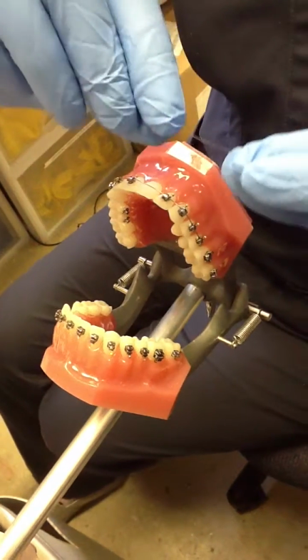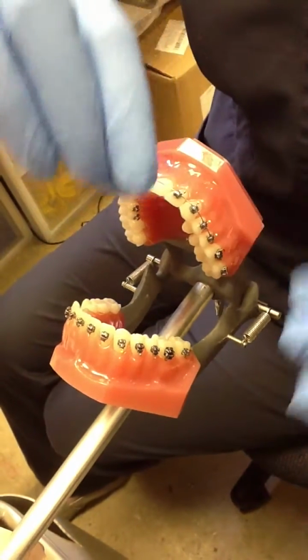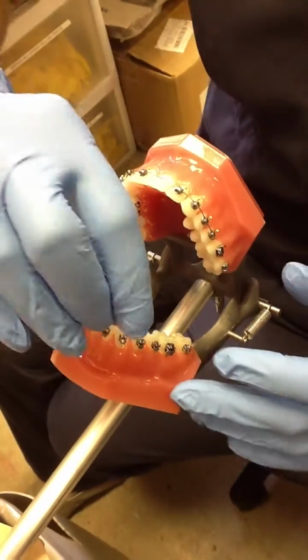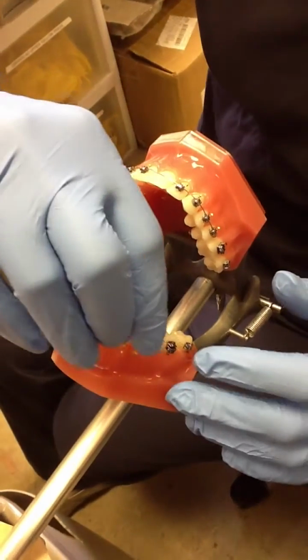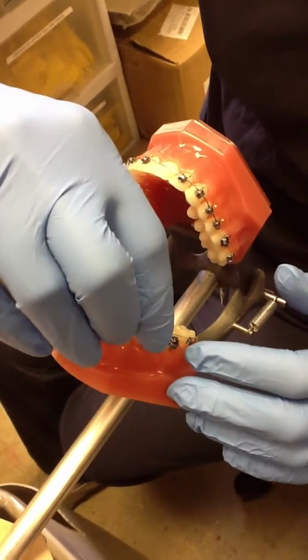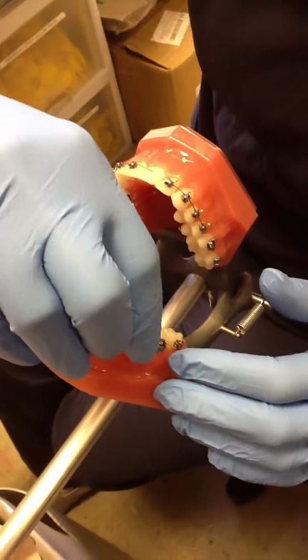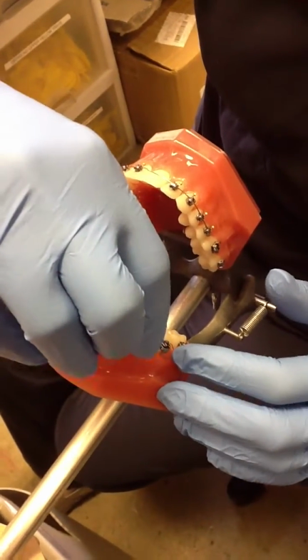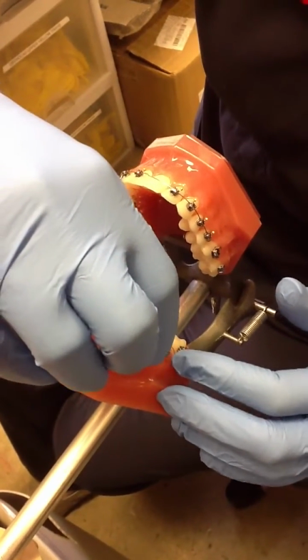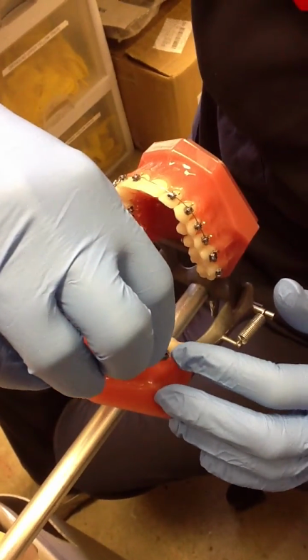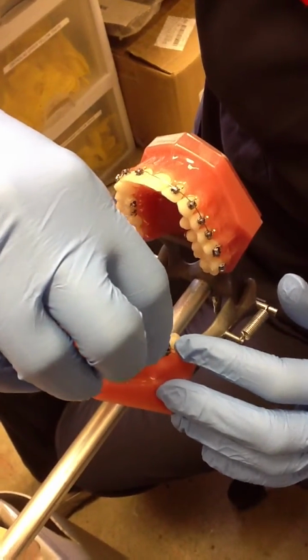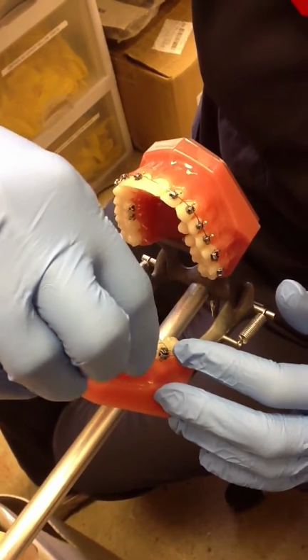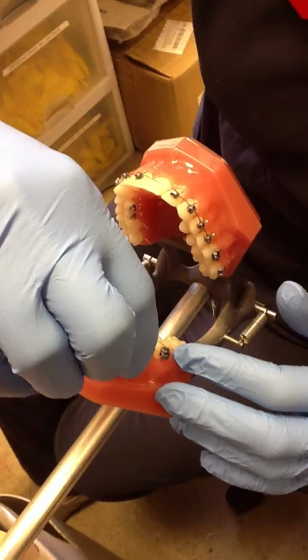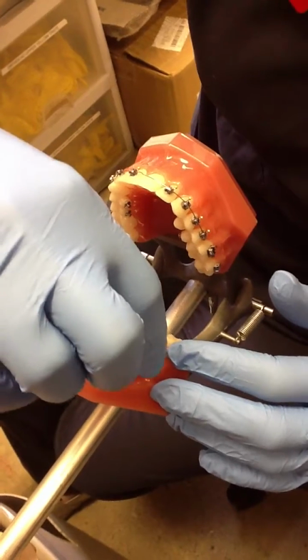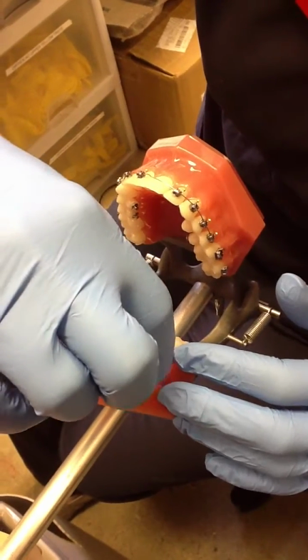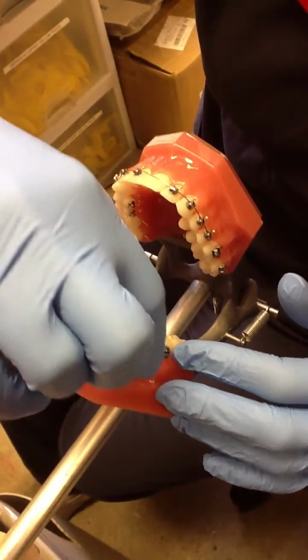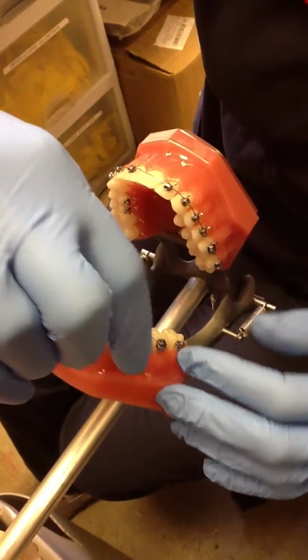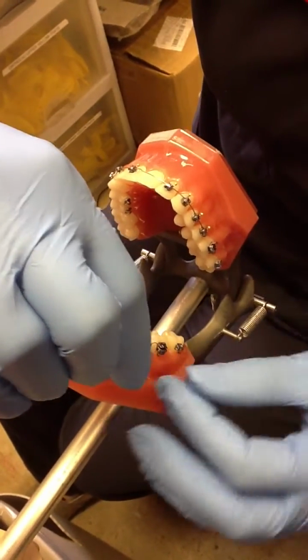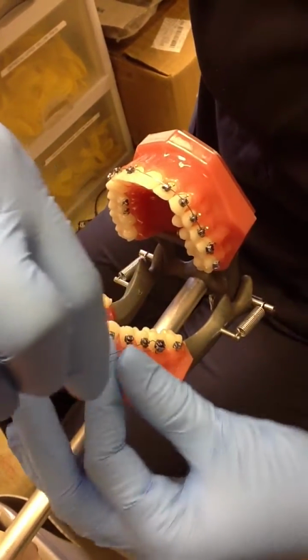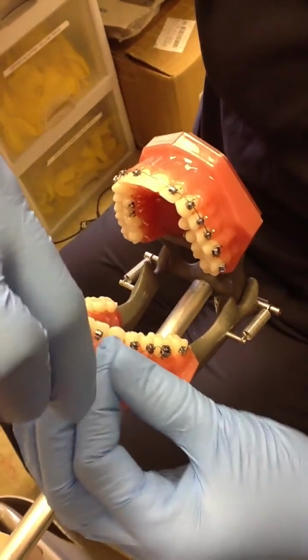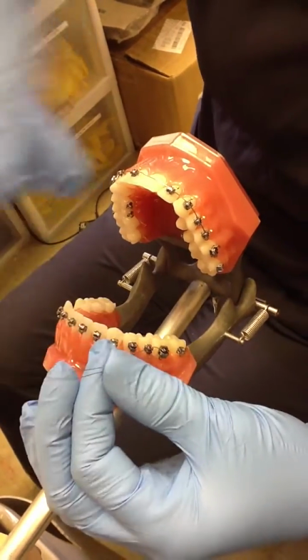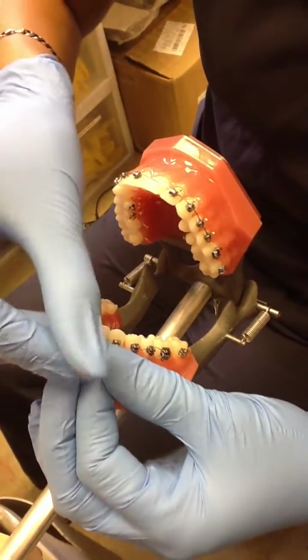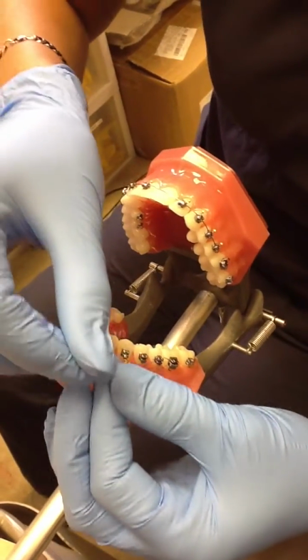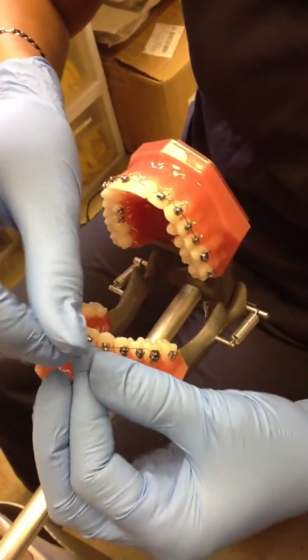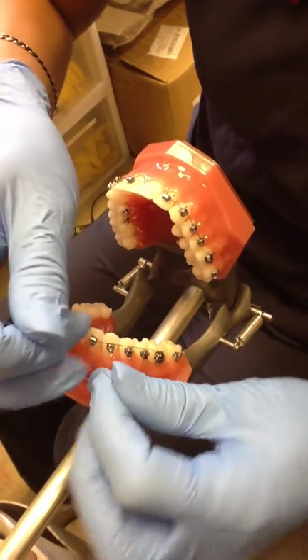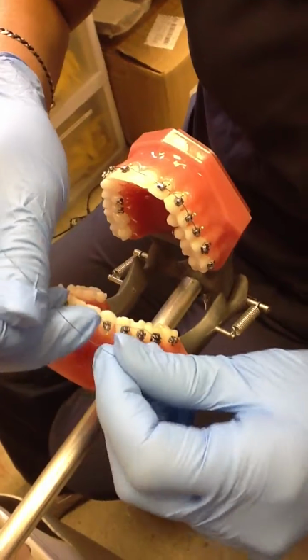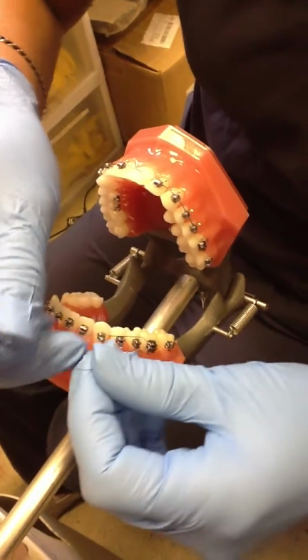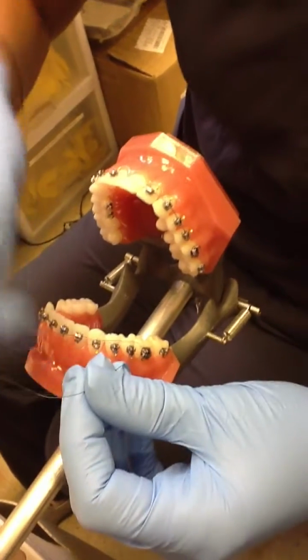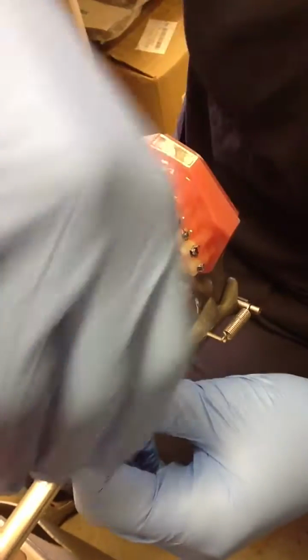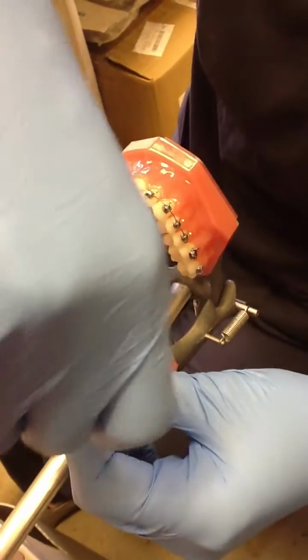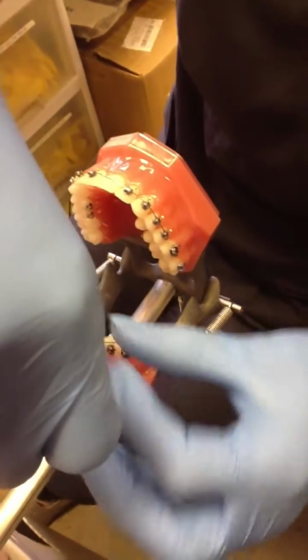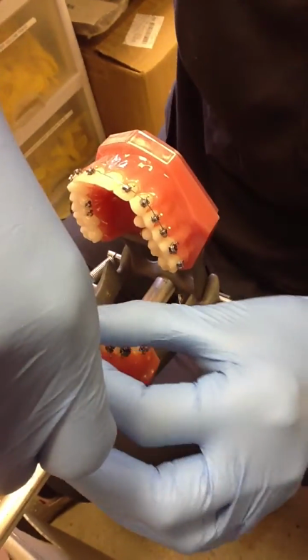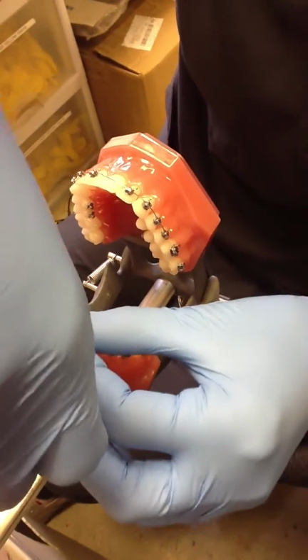We are going to show you how to place a colligation from the 6 to 6. The key with this is to make it extremely tight so that the teeth are not able to shift and make another space.